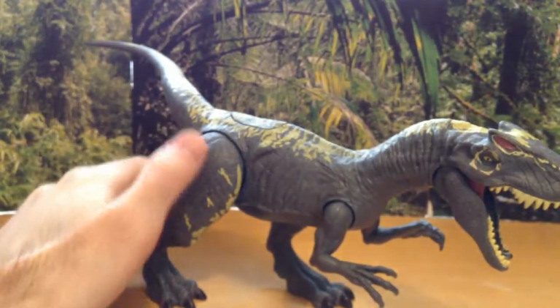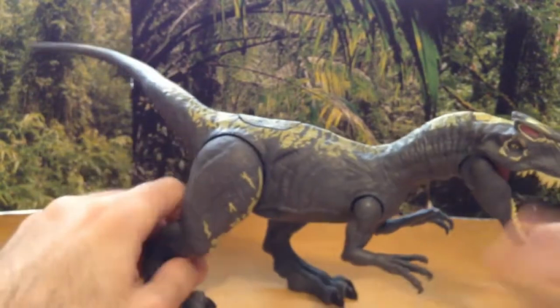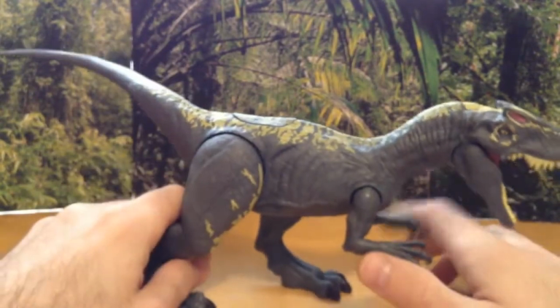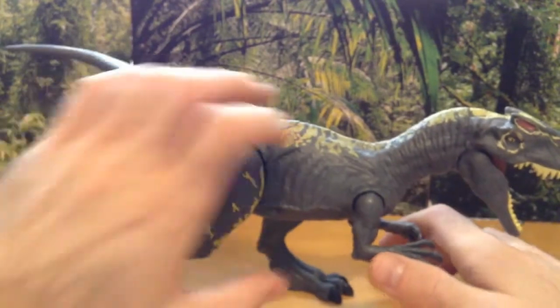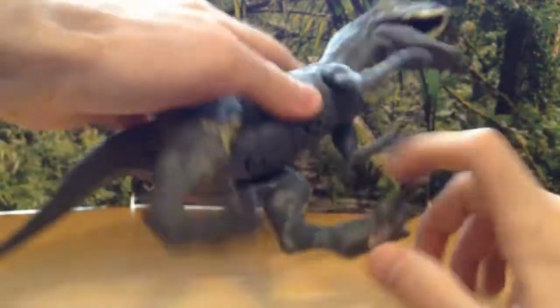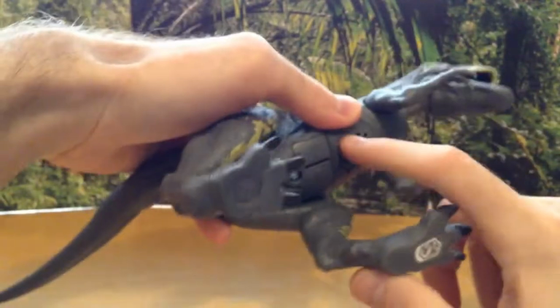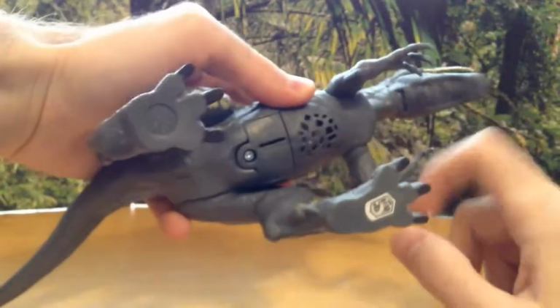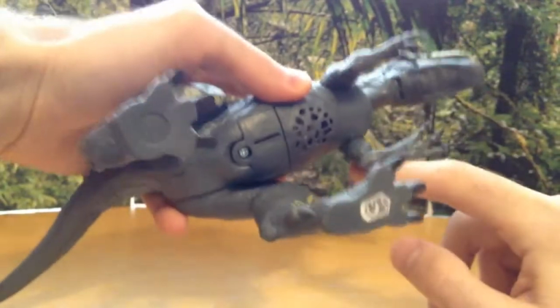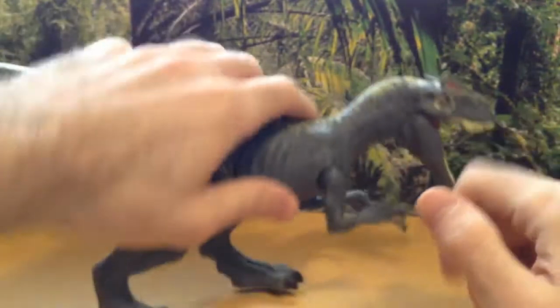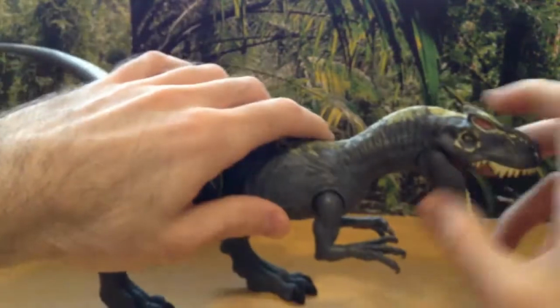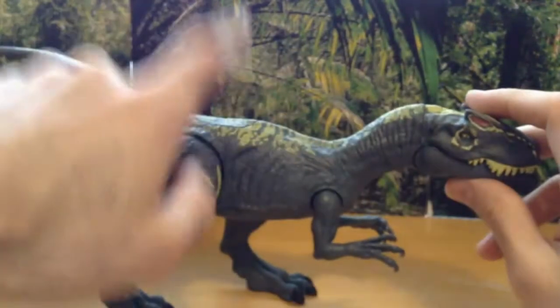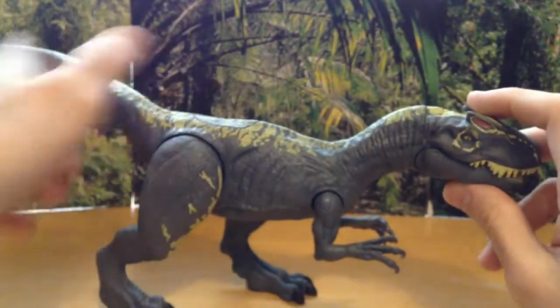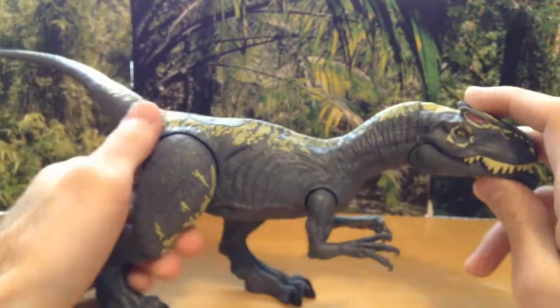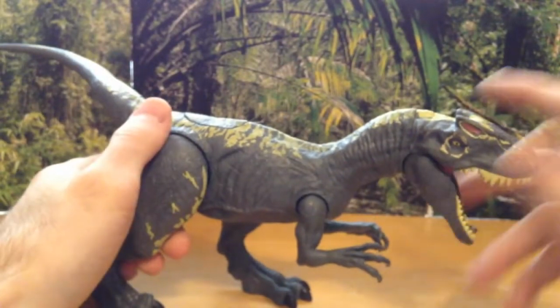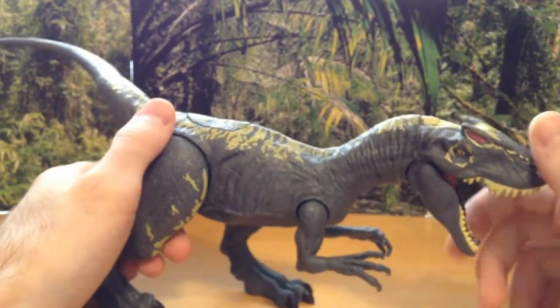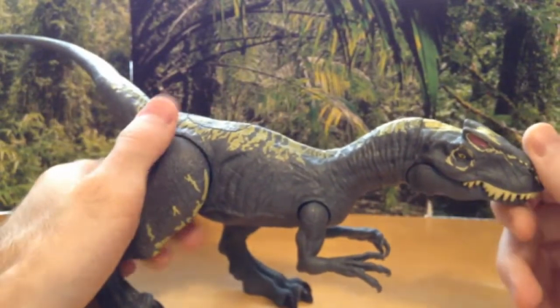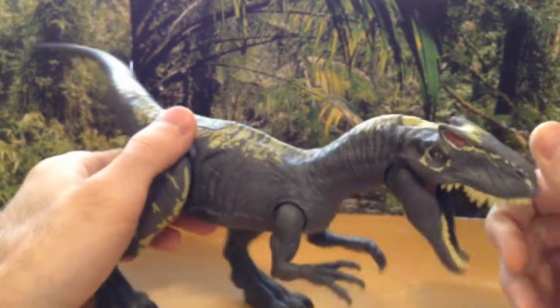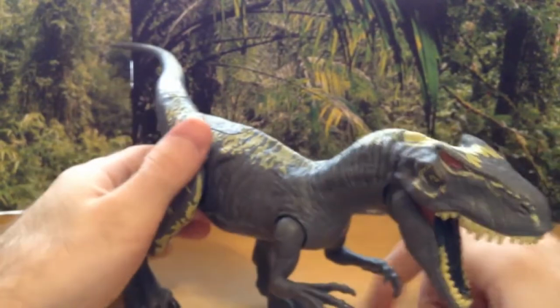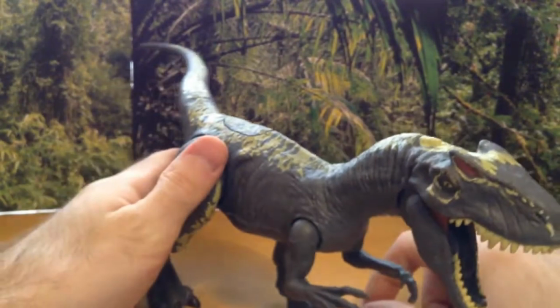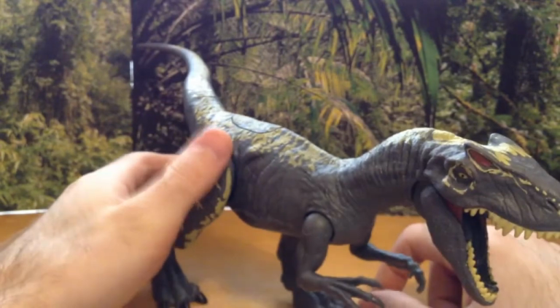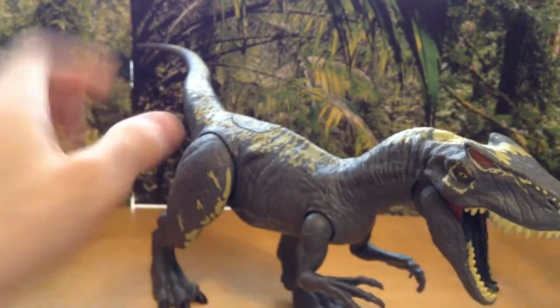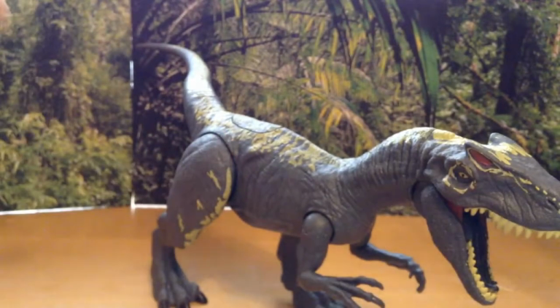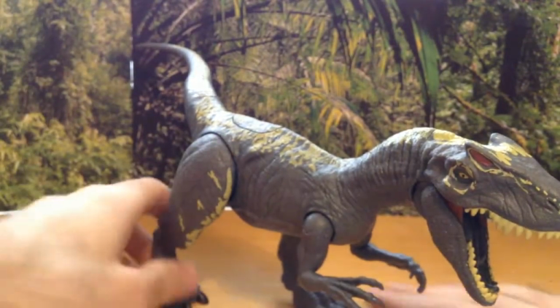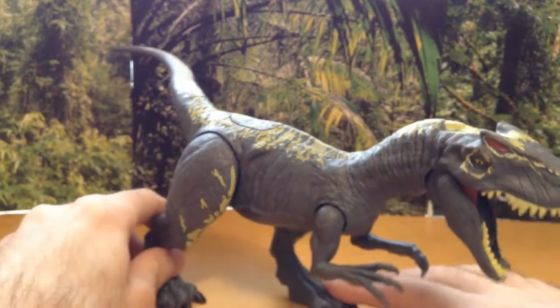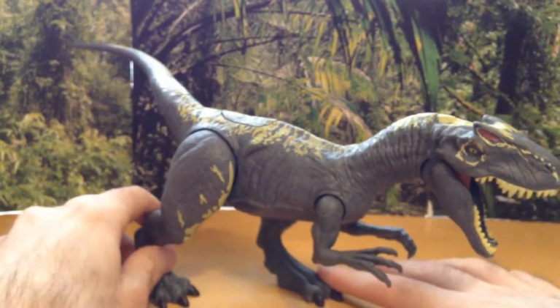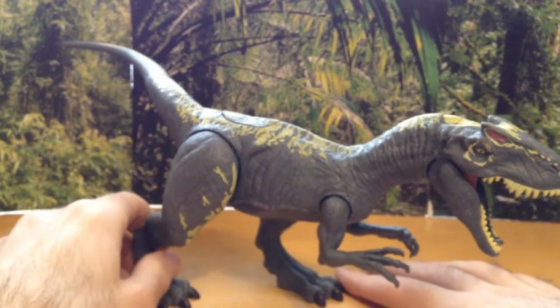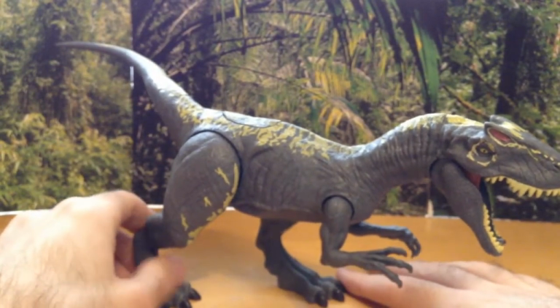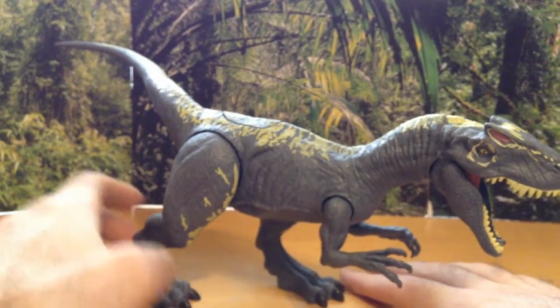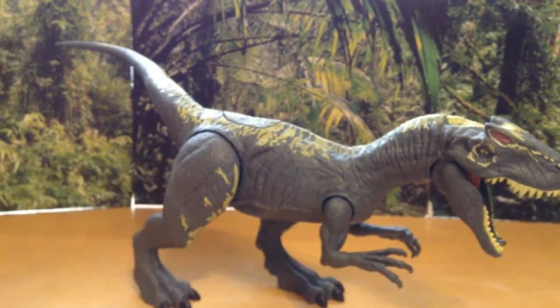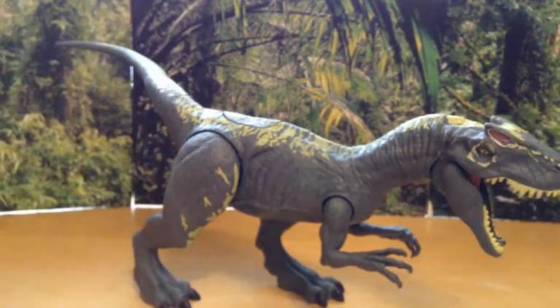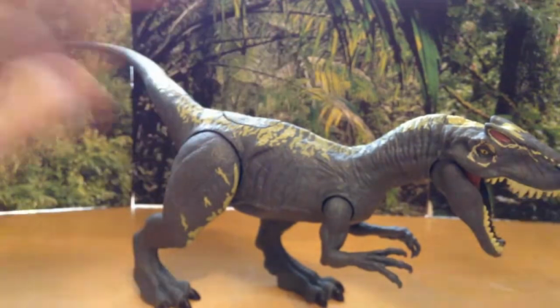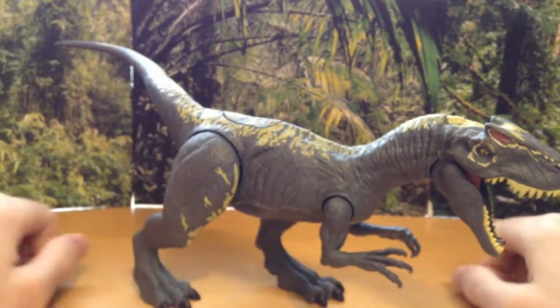As I've said in my Triceratops review, I'm not usually a big fan of sound-effect dinosaurs — I like making my own sounds. But this one I don't mind at all; I really like it. So the final verdict on this awesome Allosaurus is a 10 out of 10 from Mattel.